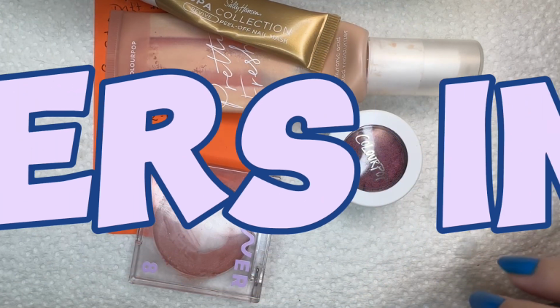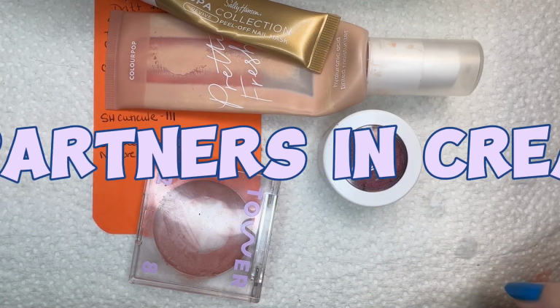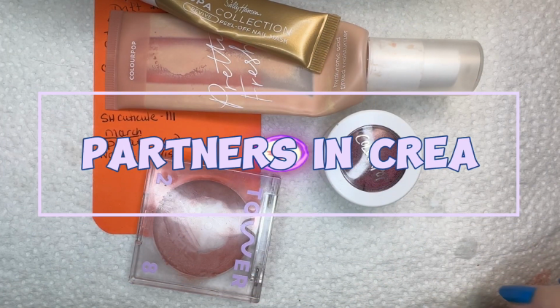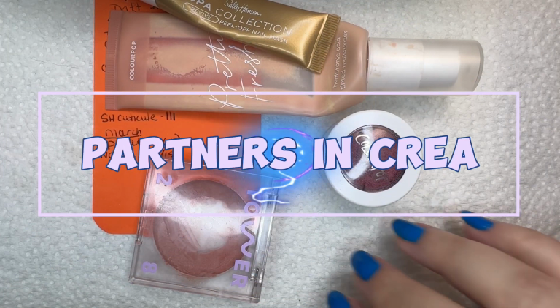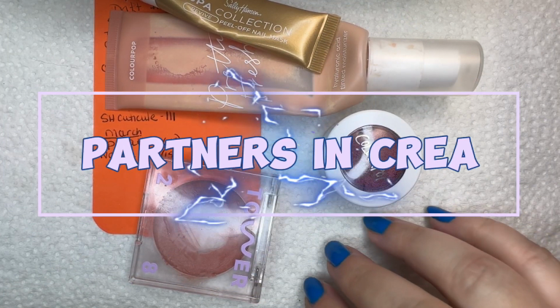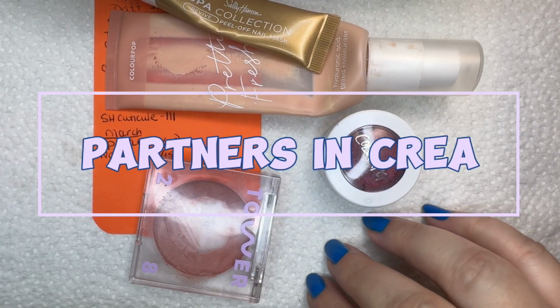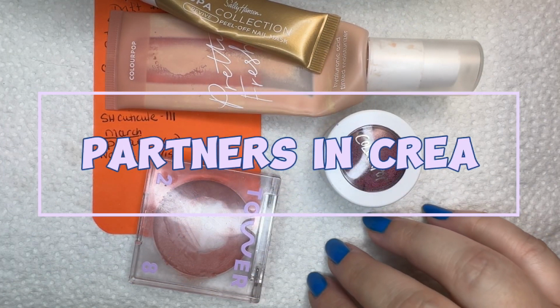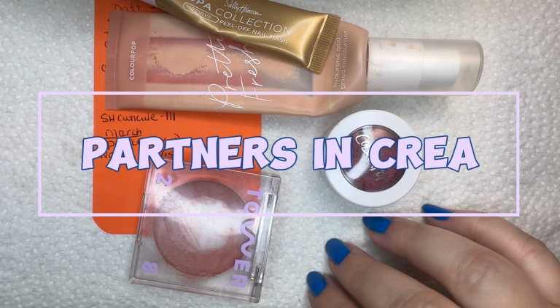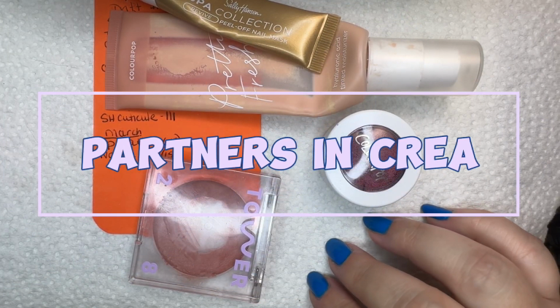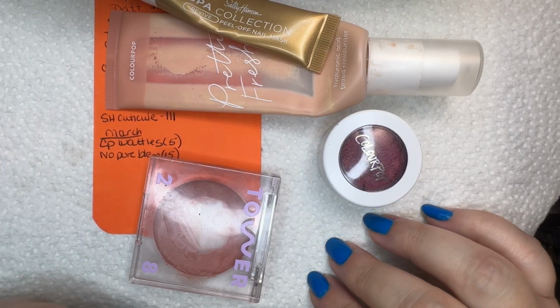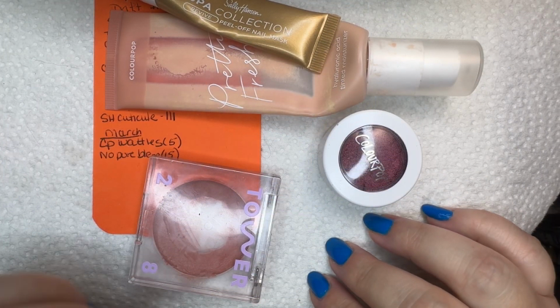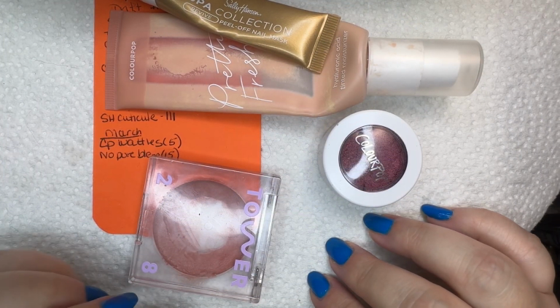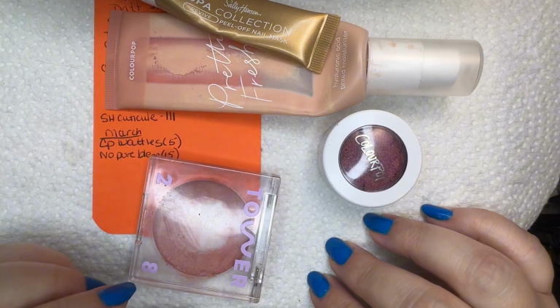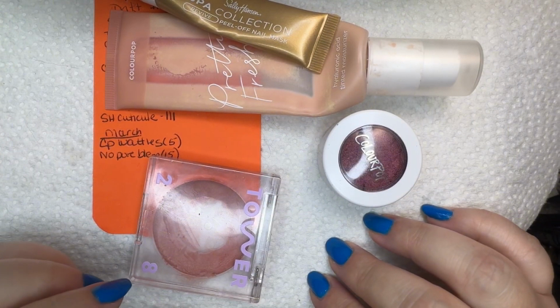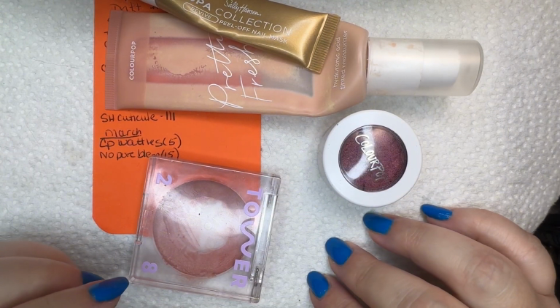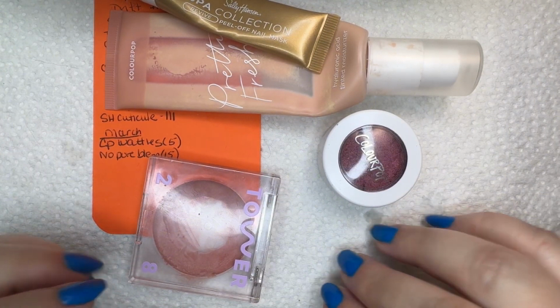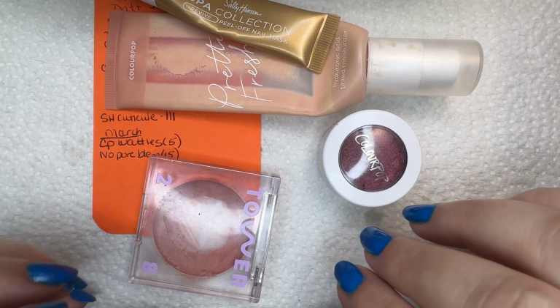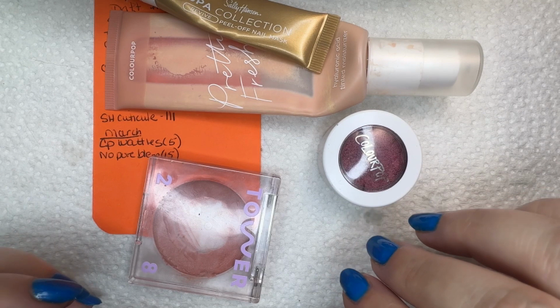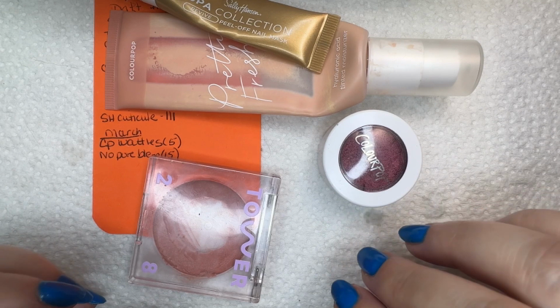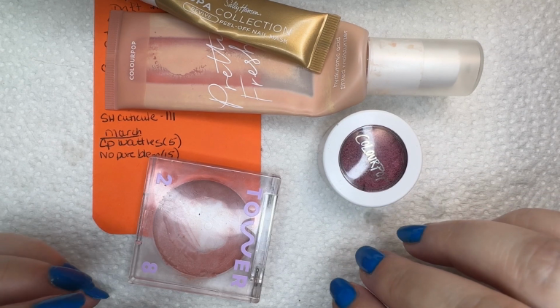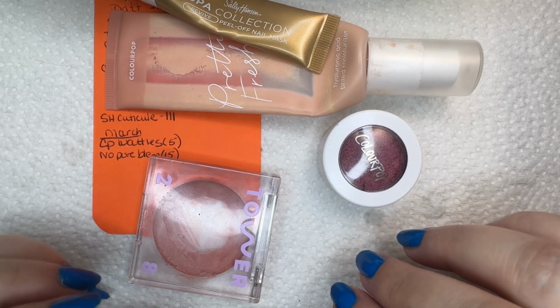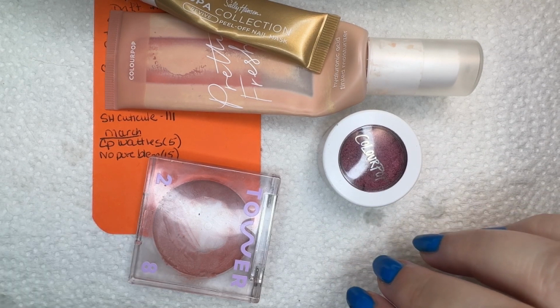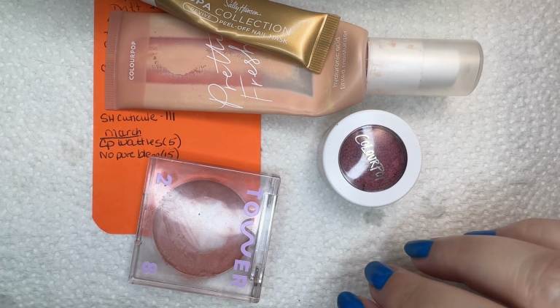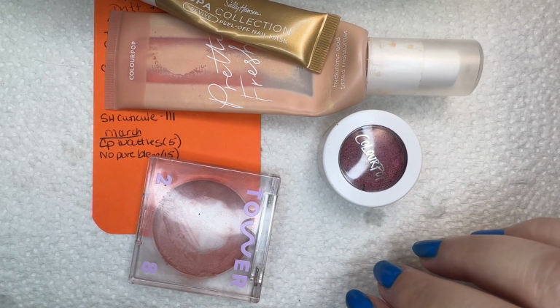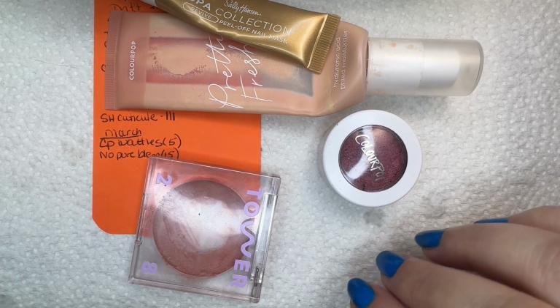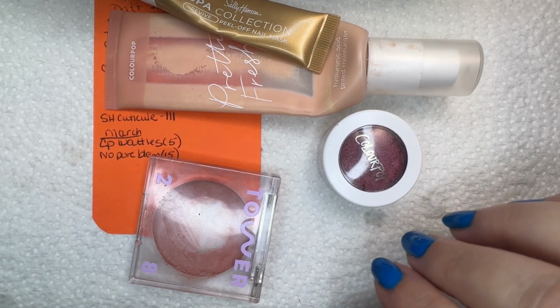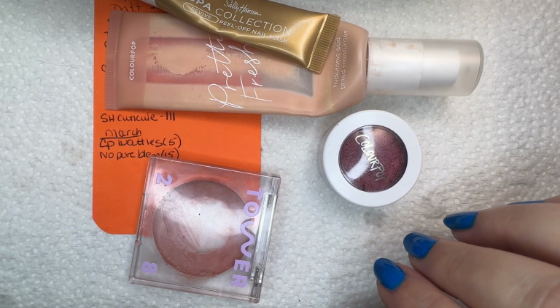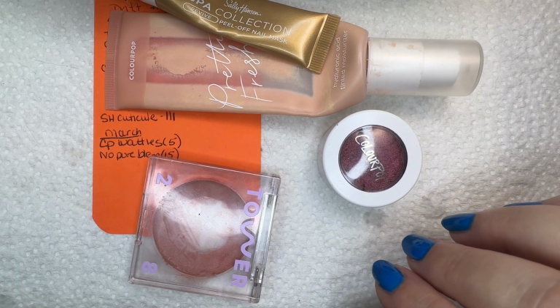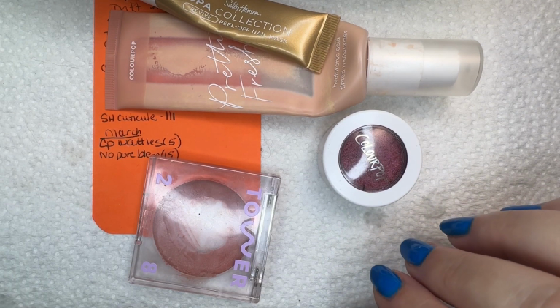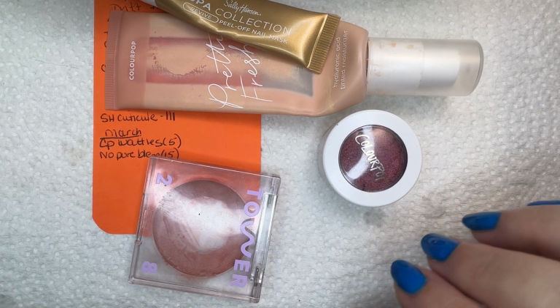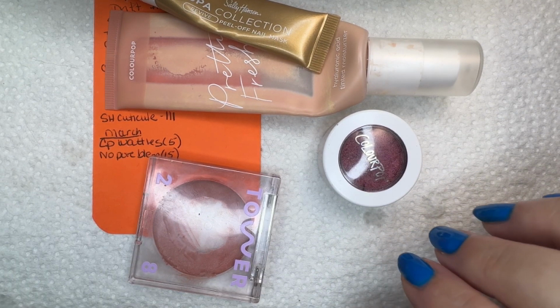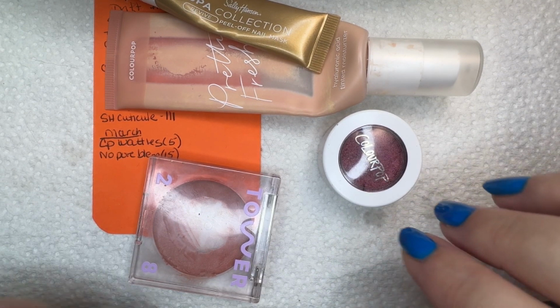Welcome, or welcome back to my channel. My name is Suzanne. This is the Partners in Cream update. I believe this is update two or three — I can't remember.